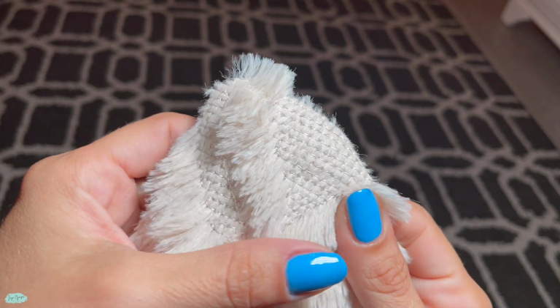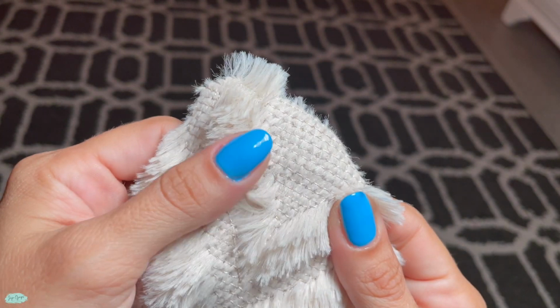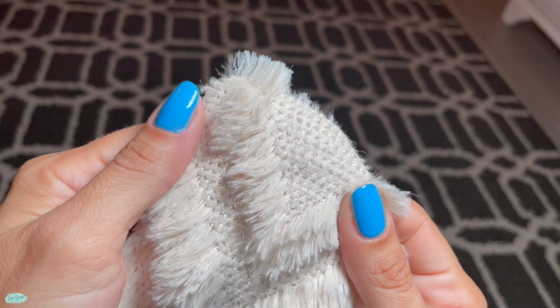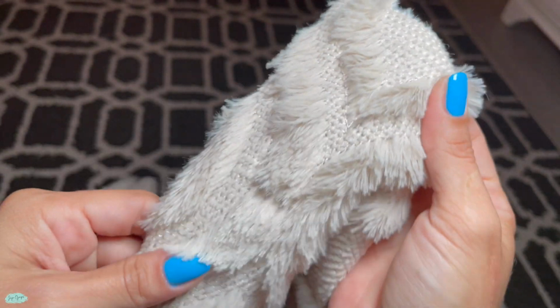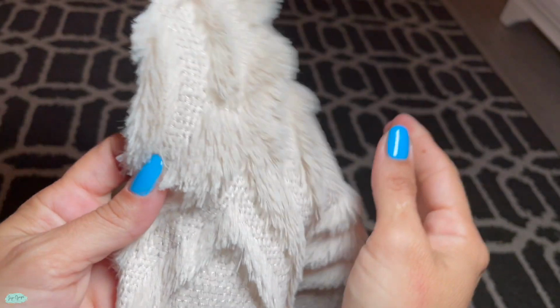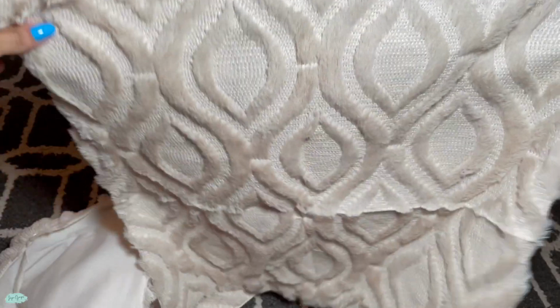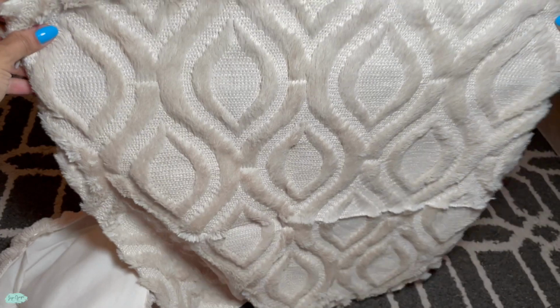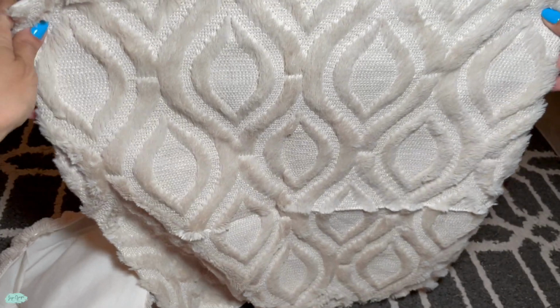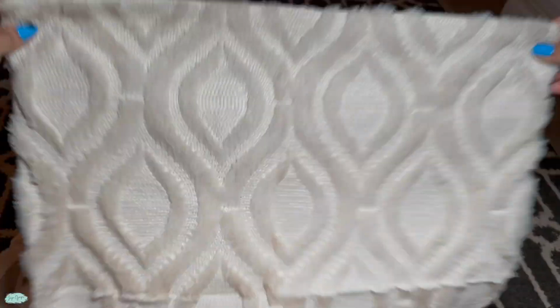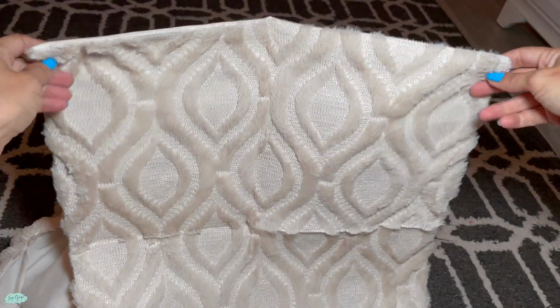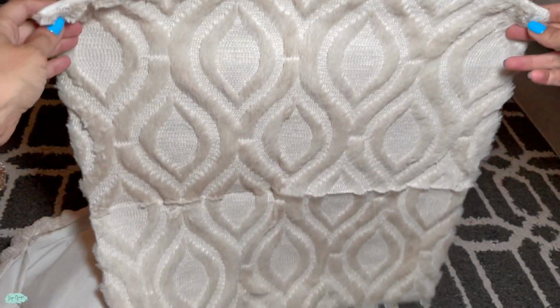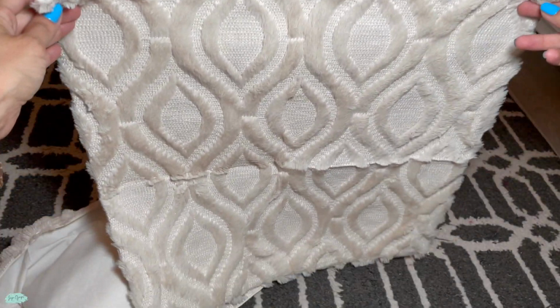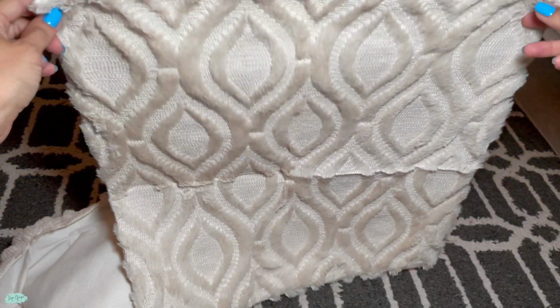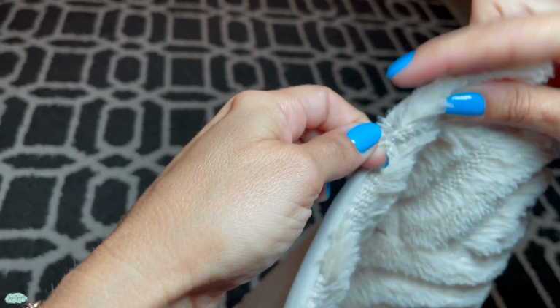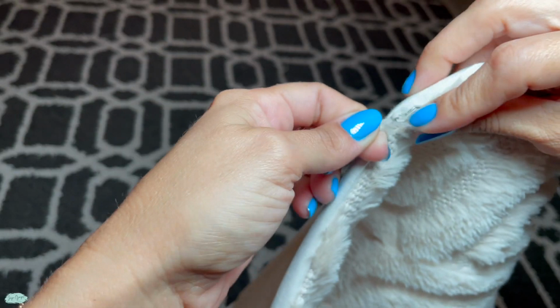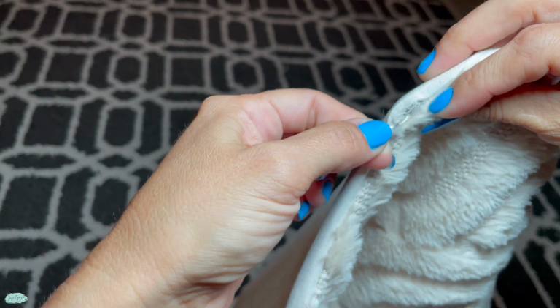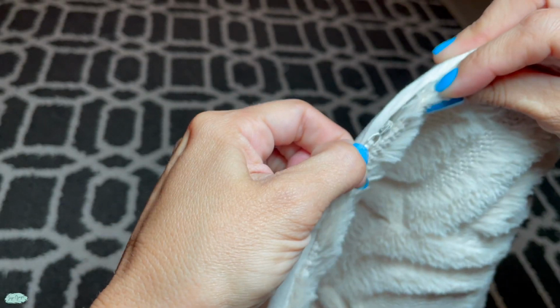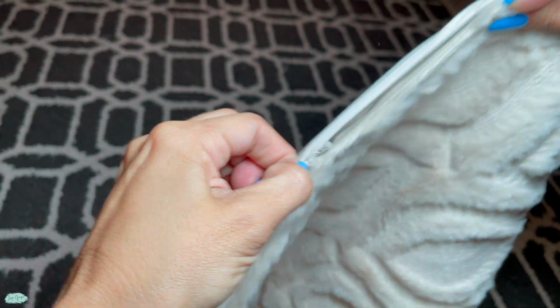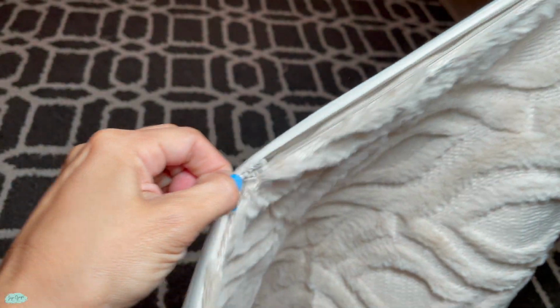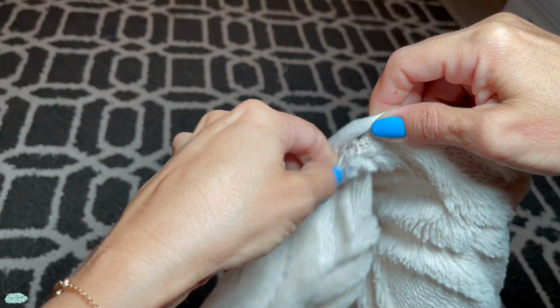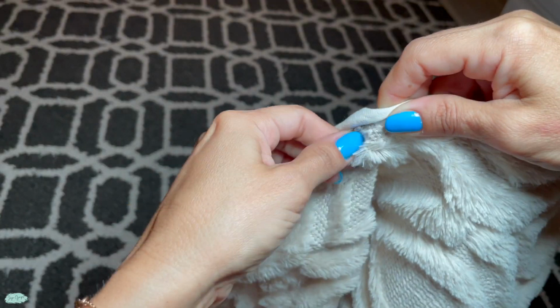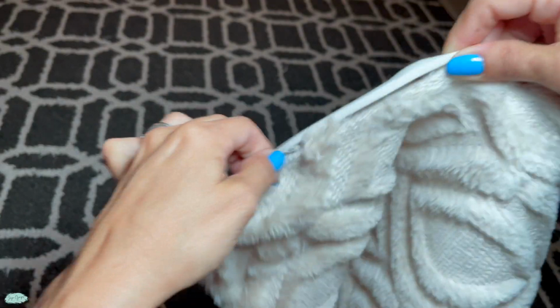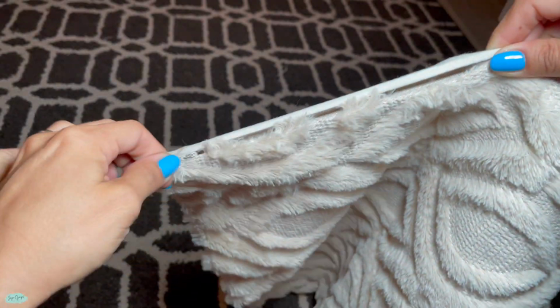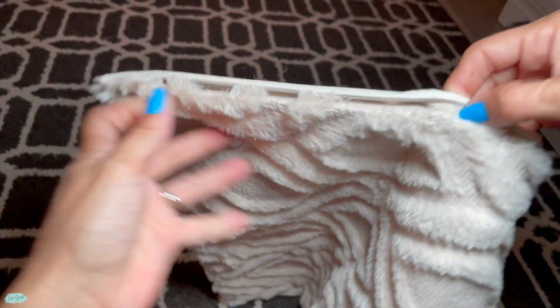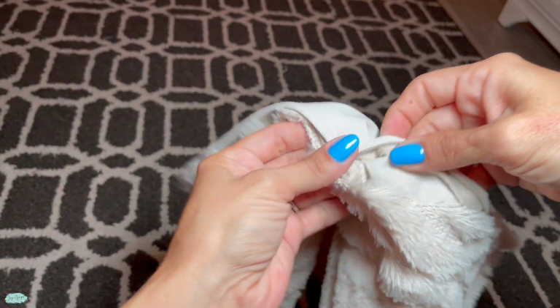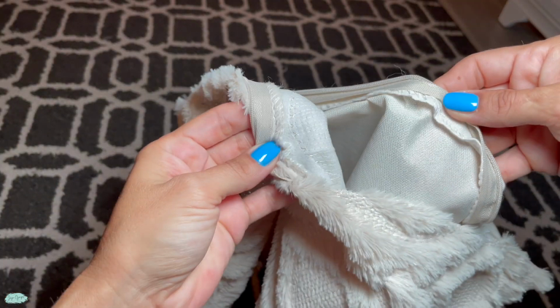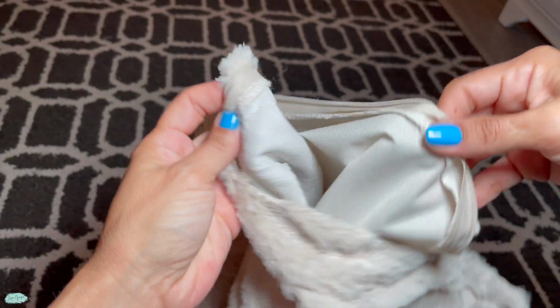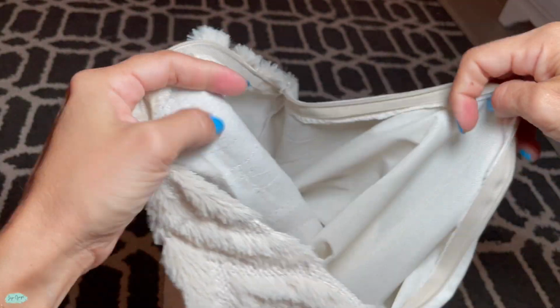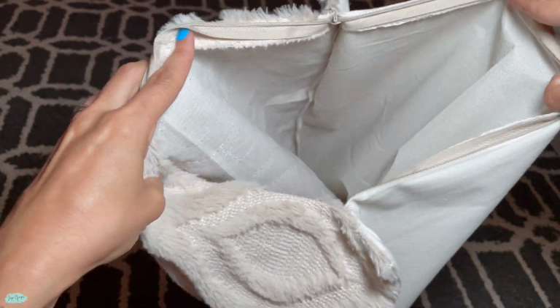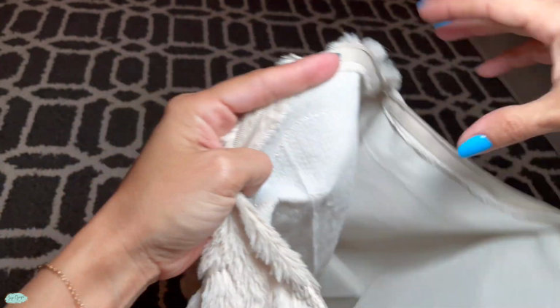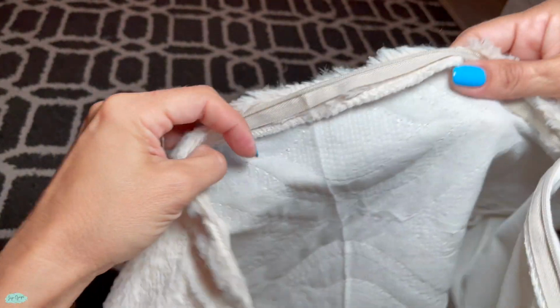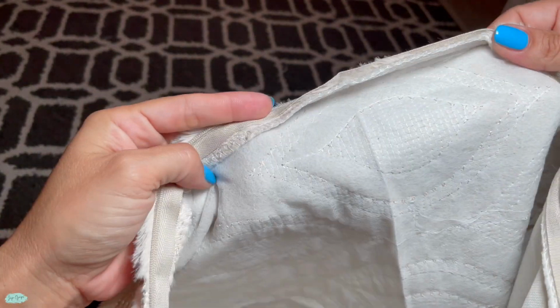These are made with polyester material and they have an invisible zipper that is smooth to open so you can stuff it up. Keep in mind that the insert is not included with this two-piece set.